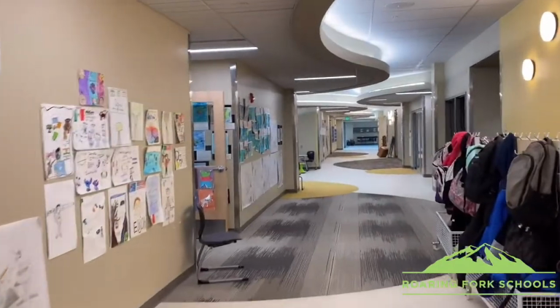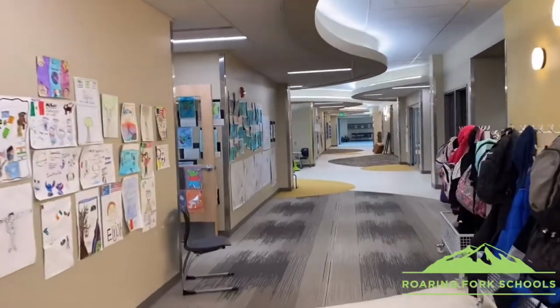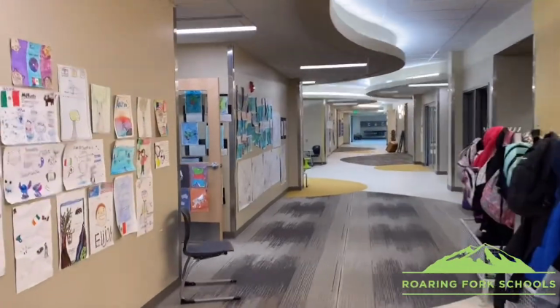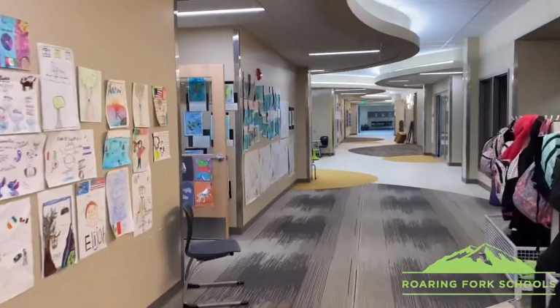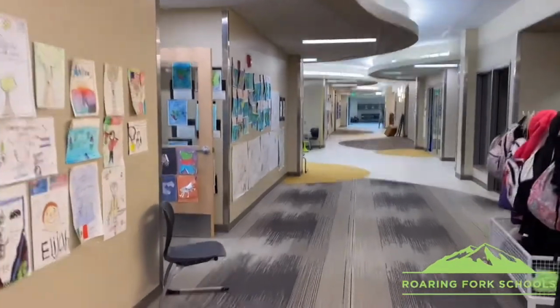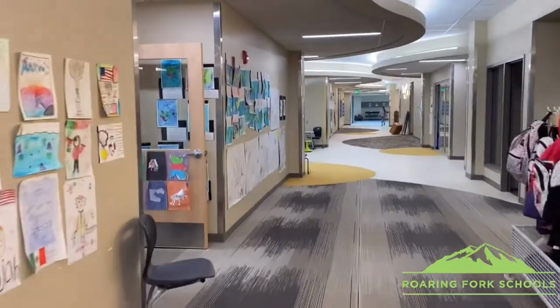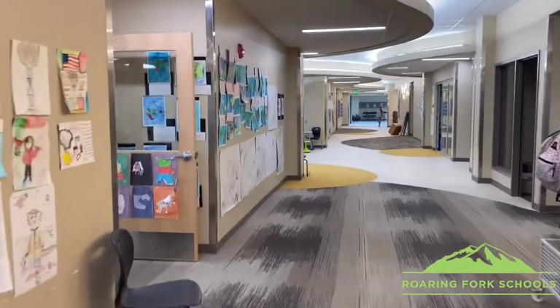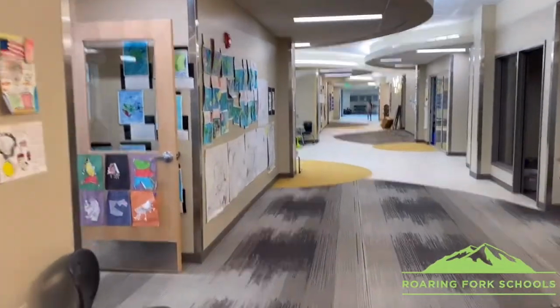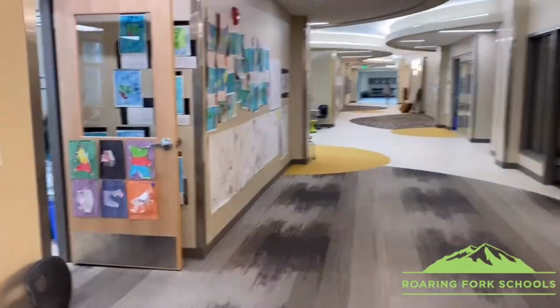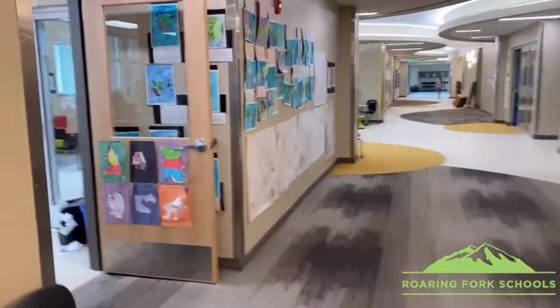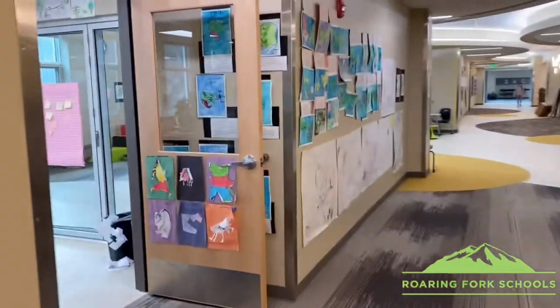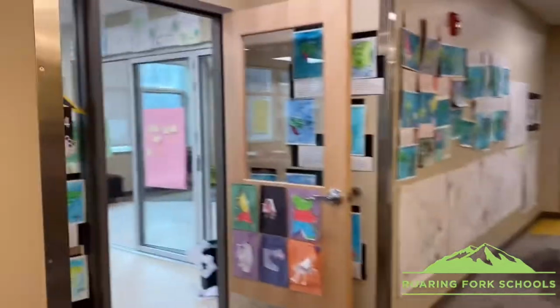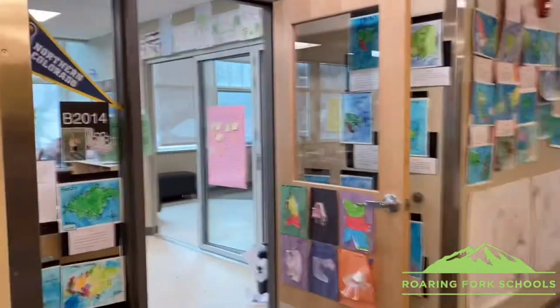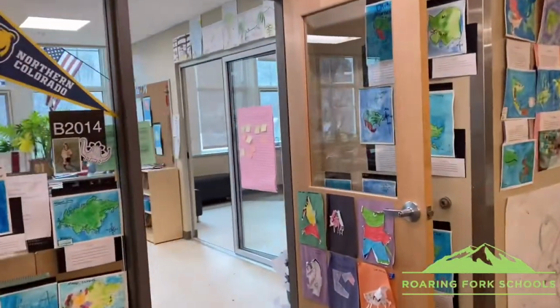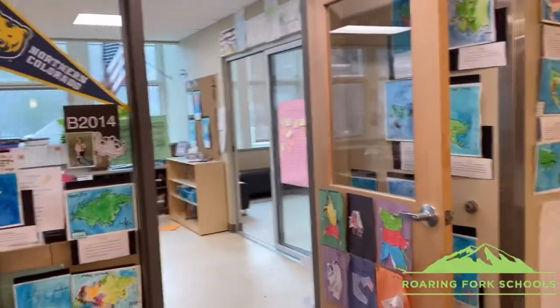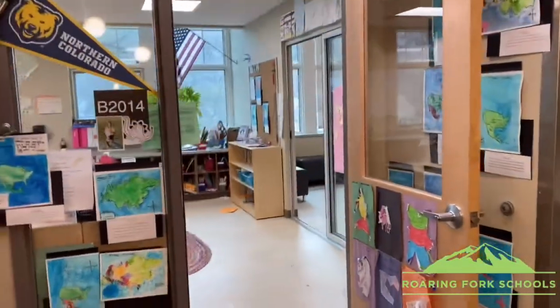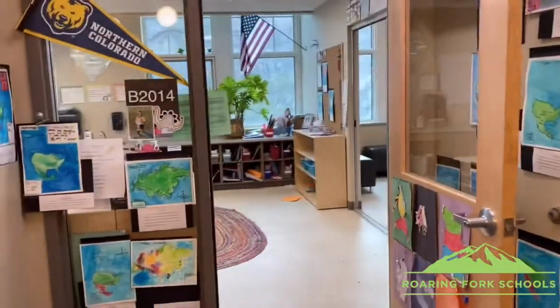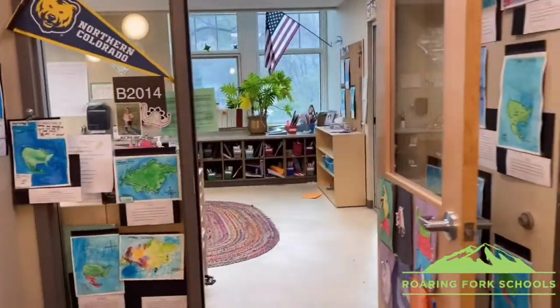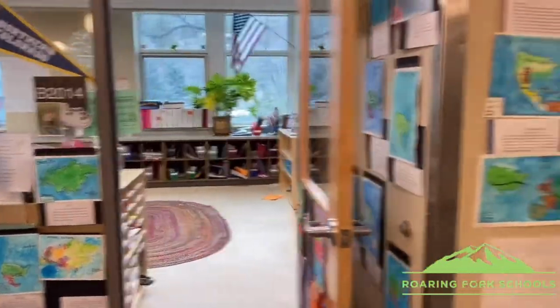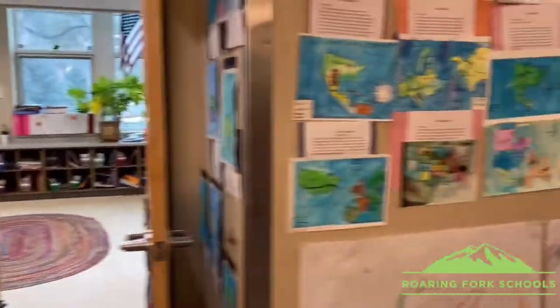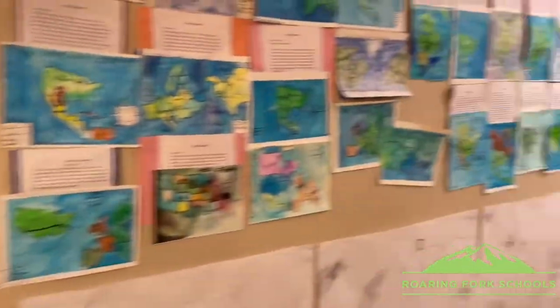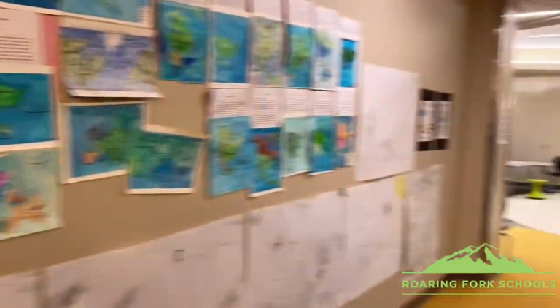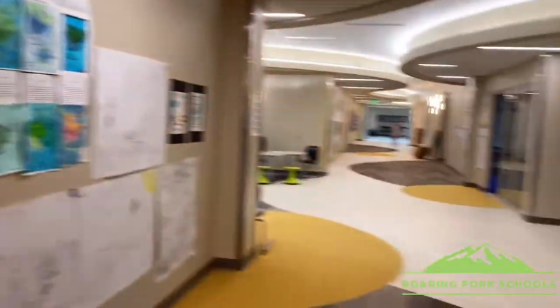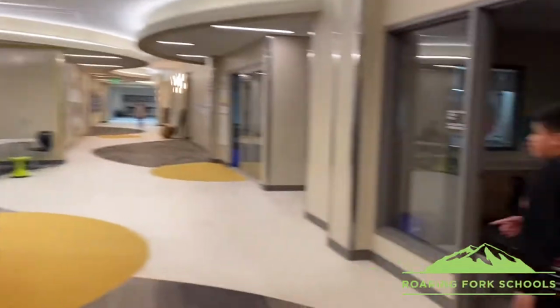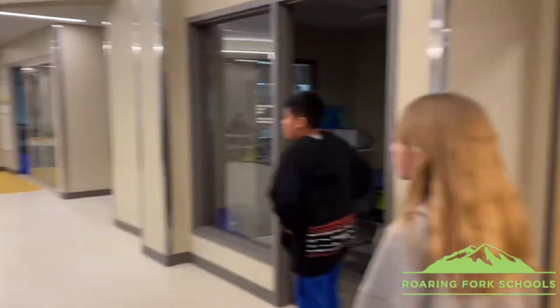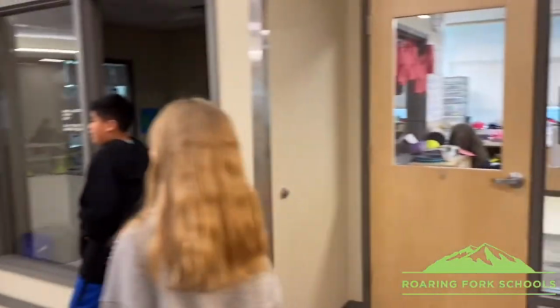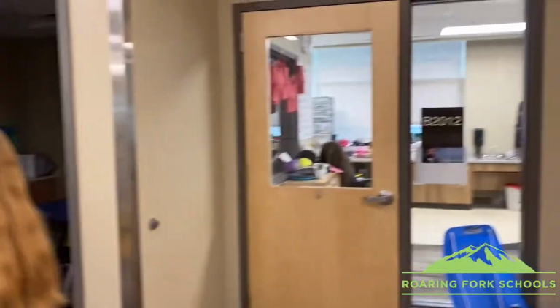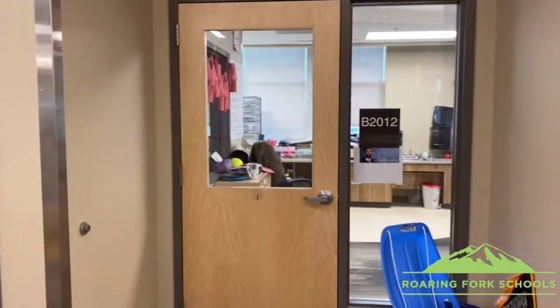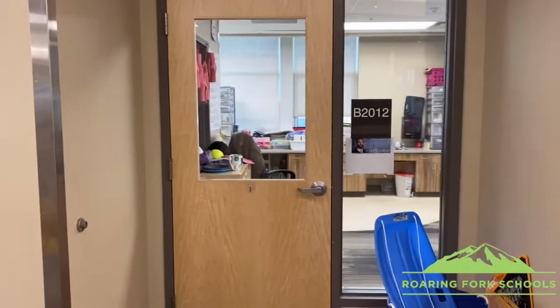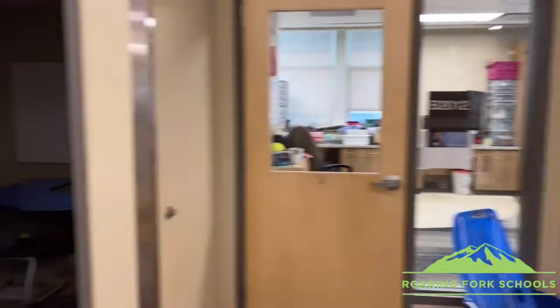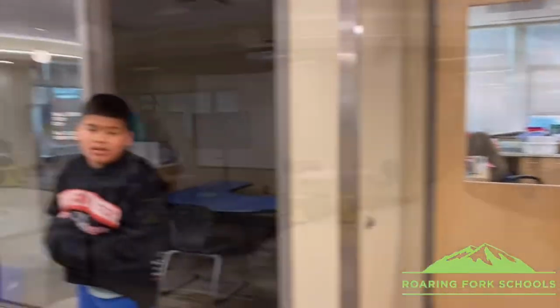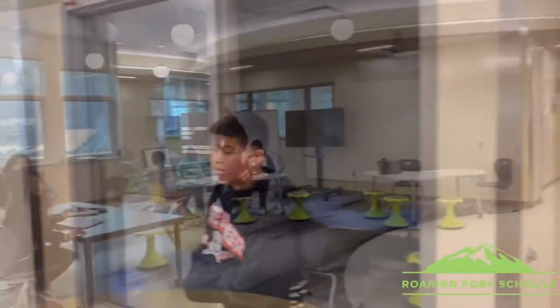Here we have the history hallway. That is Miss Aveda's classroom, and this is the students. This is how Mr. Anderson helped the students — wait, this is a student? It's a student.